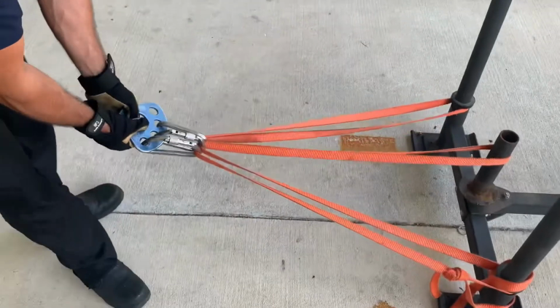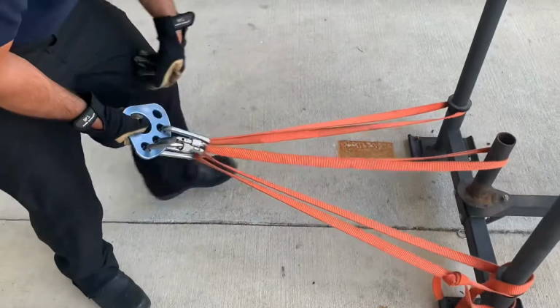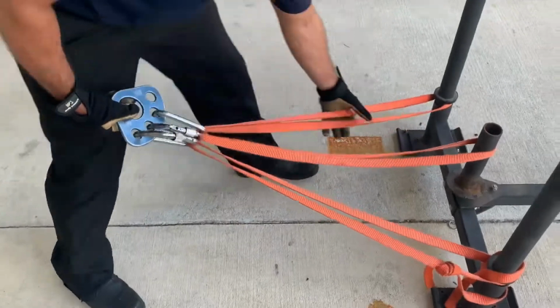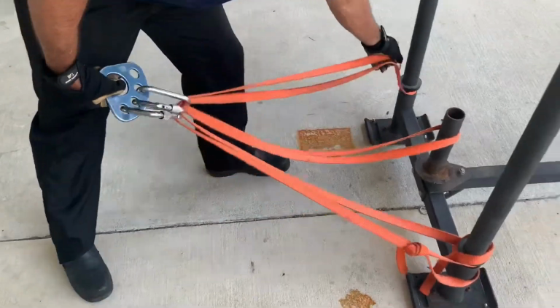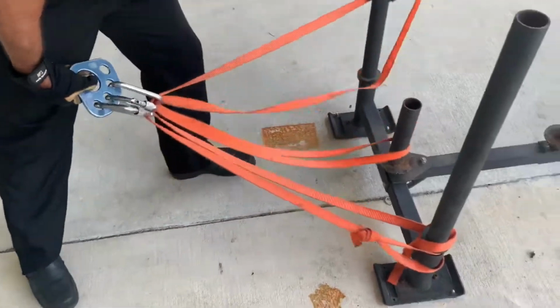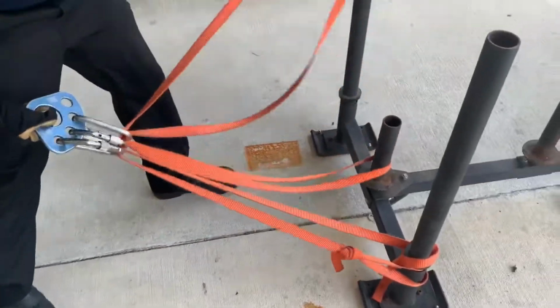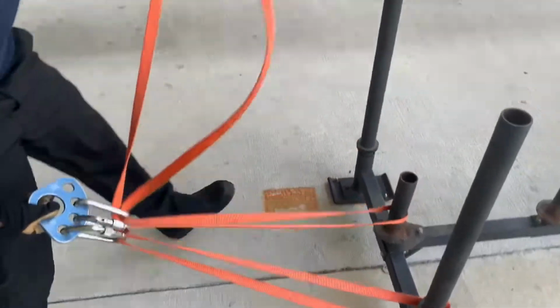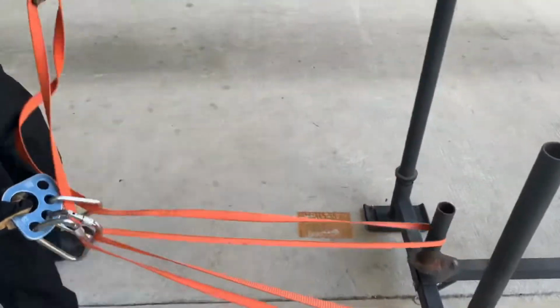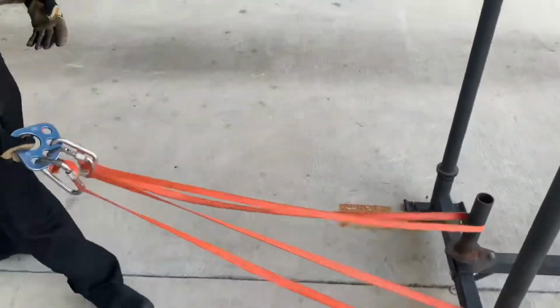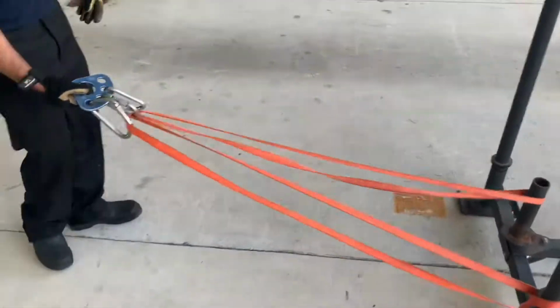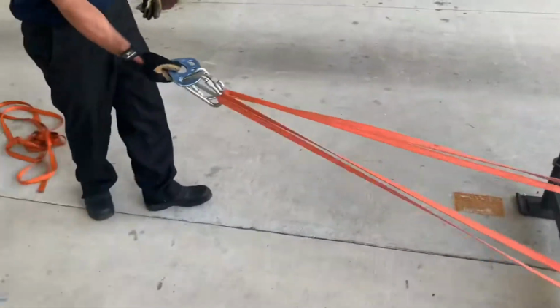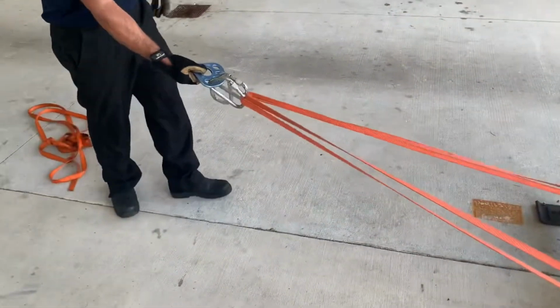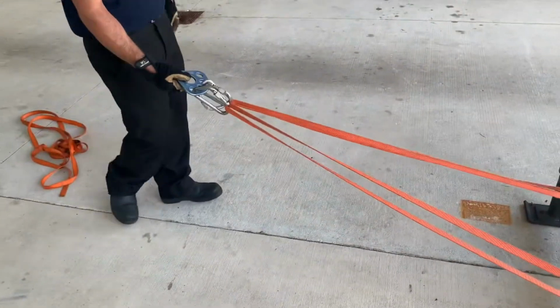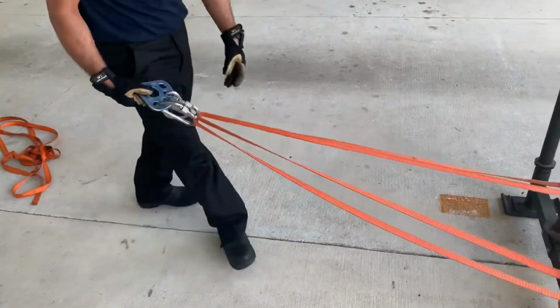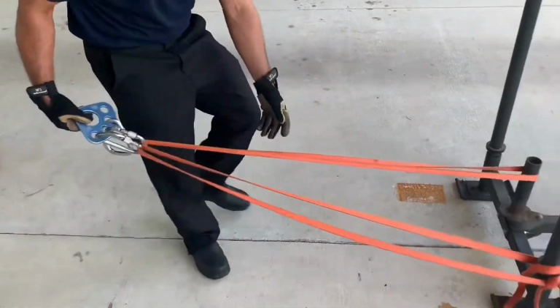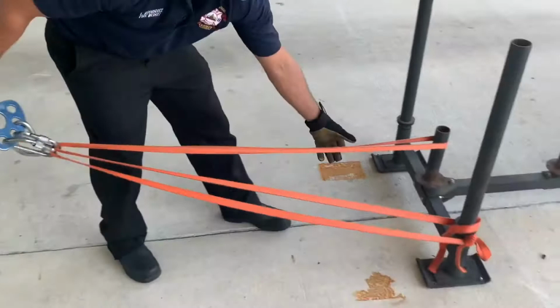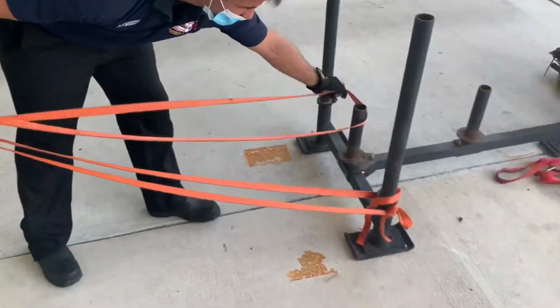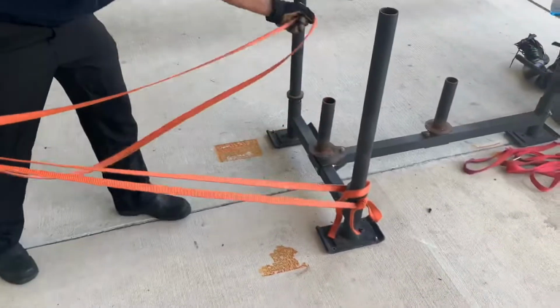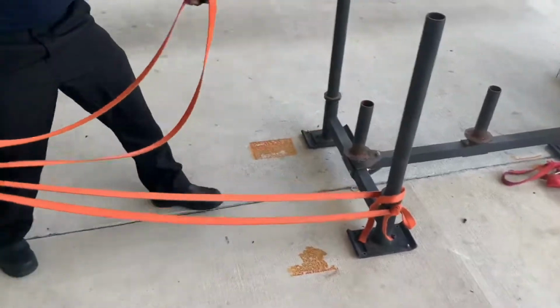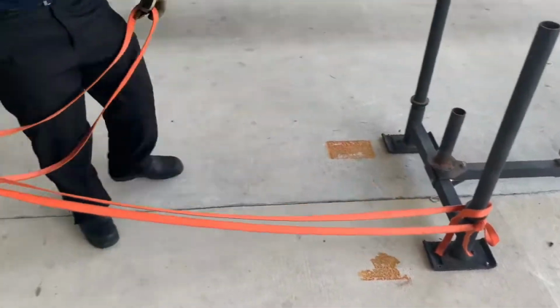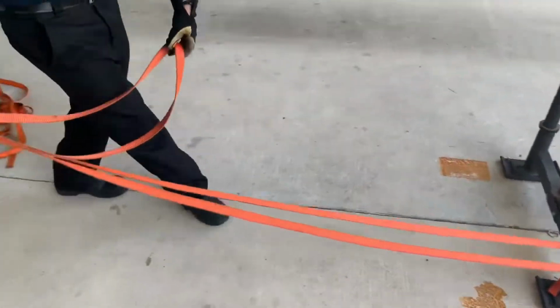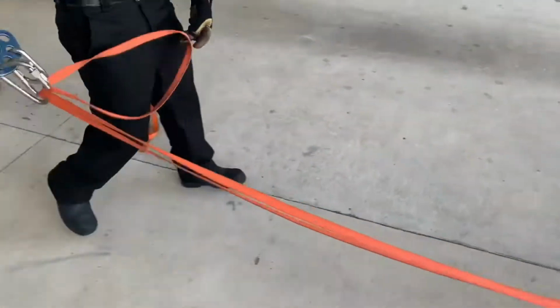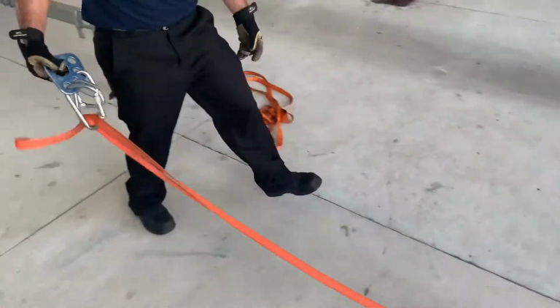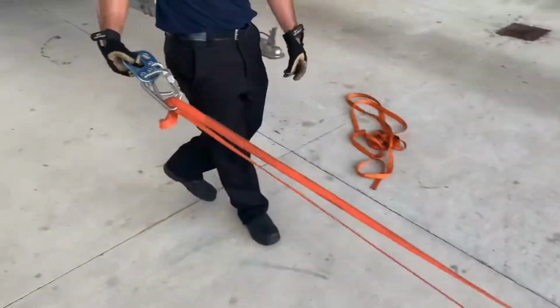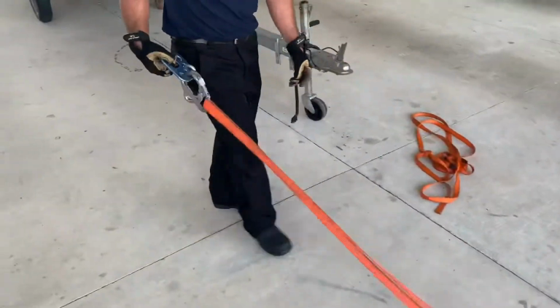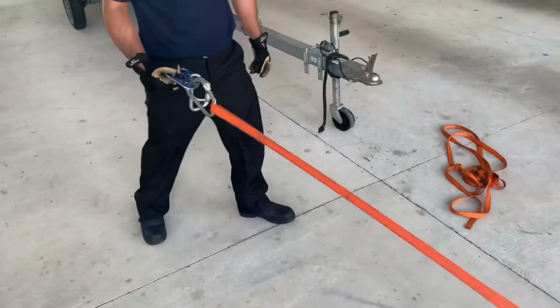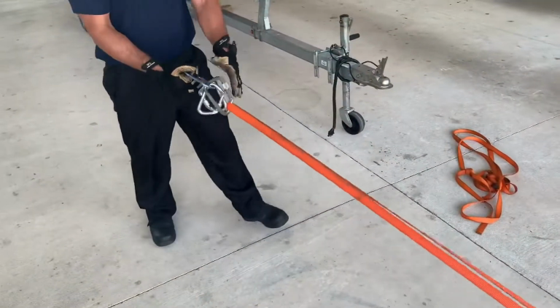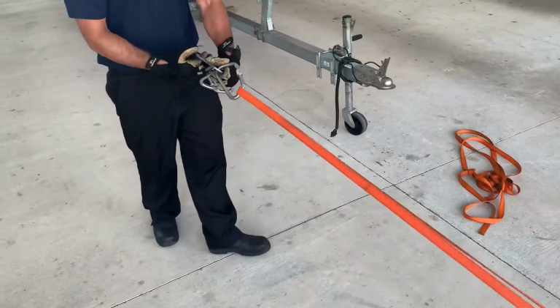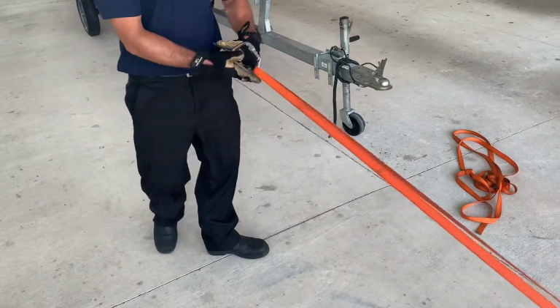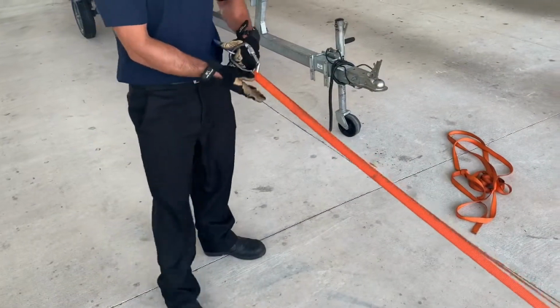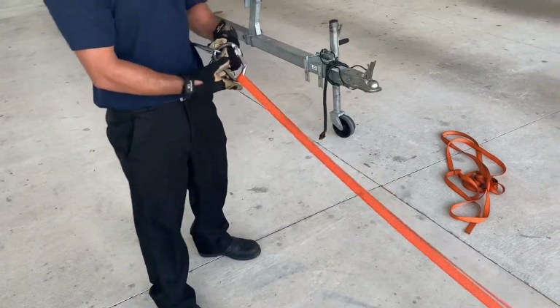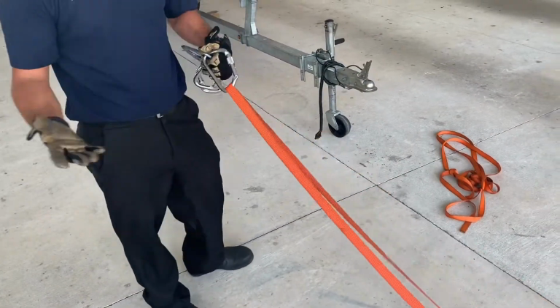We lose a point — we have one. Lose another point — that last carabiner saves us.